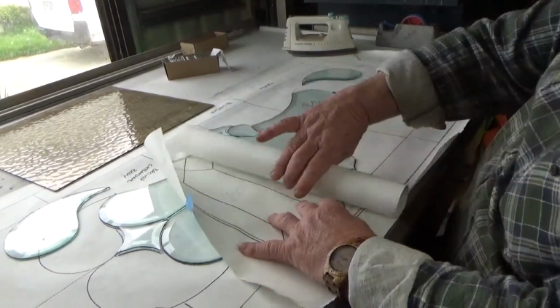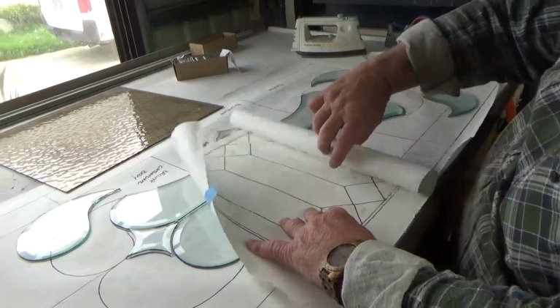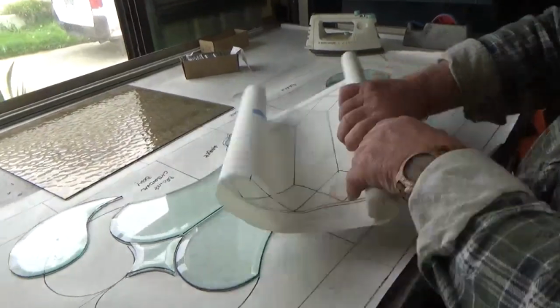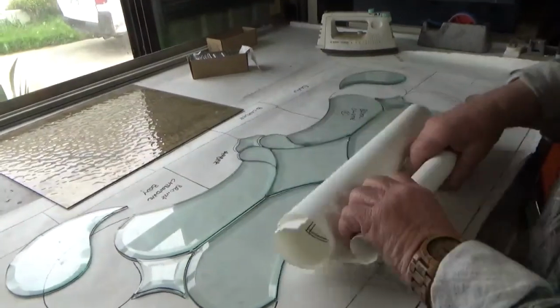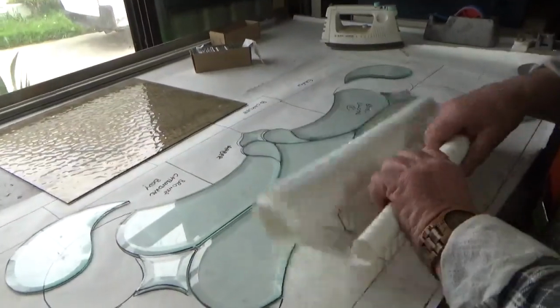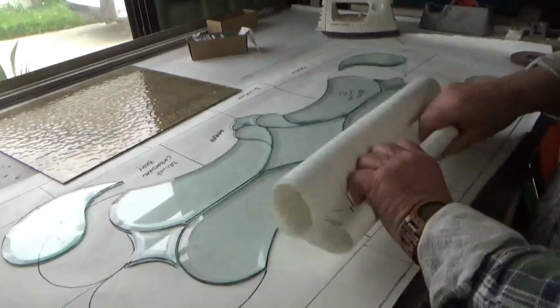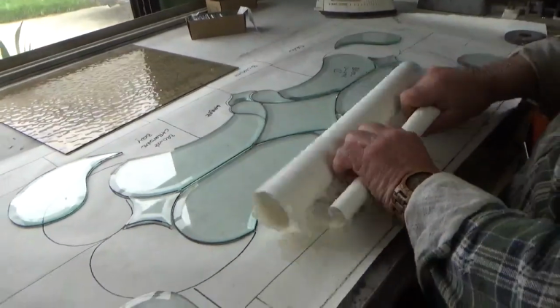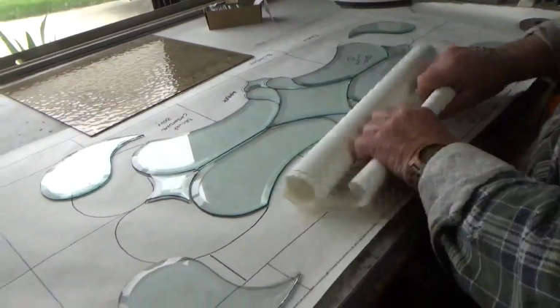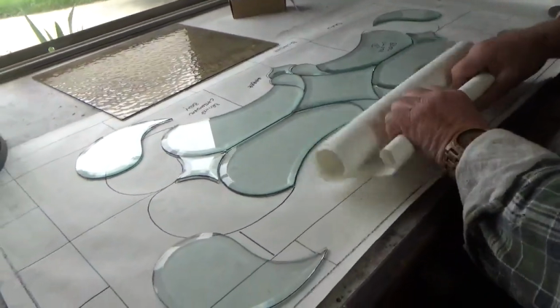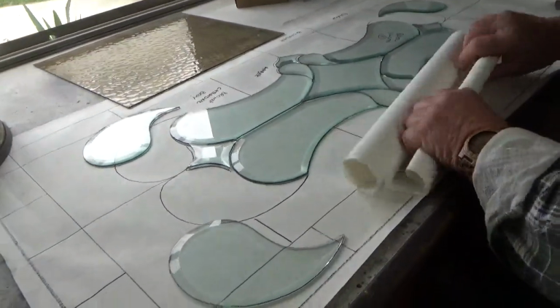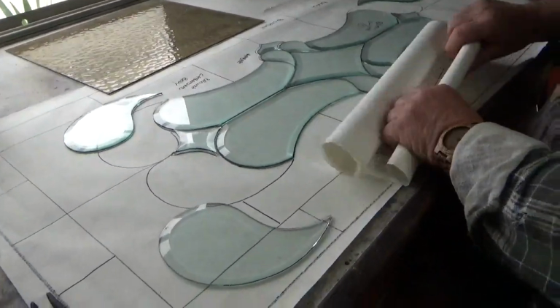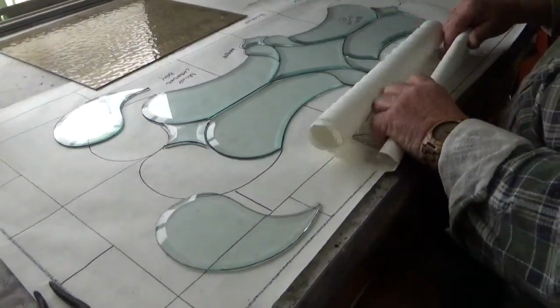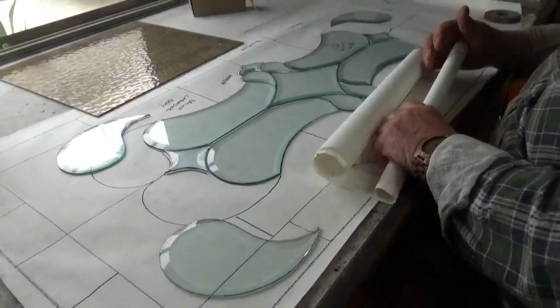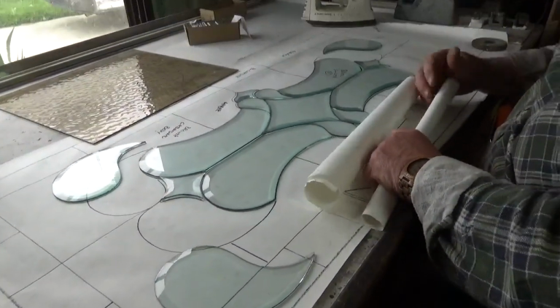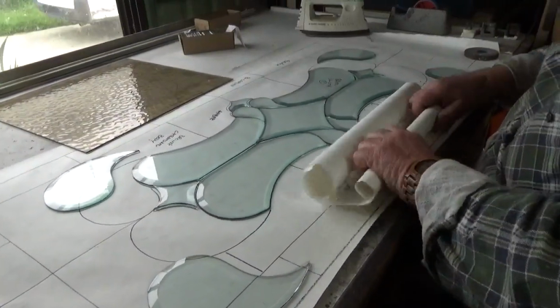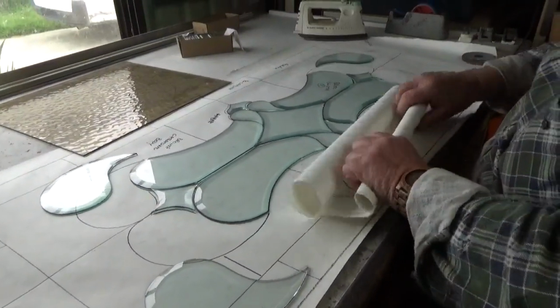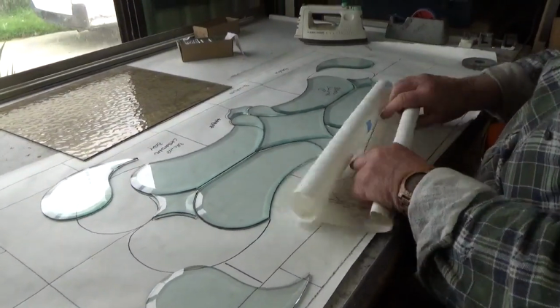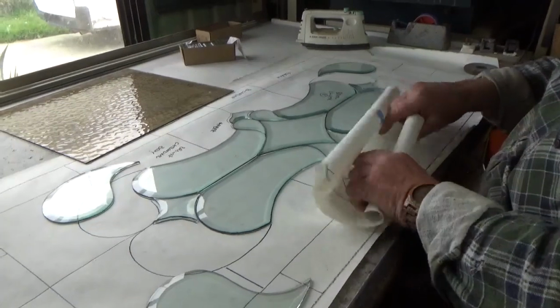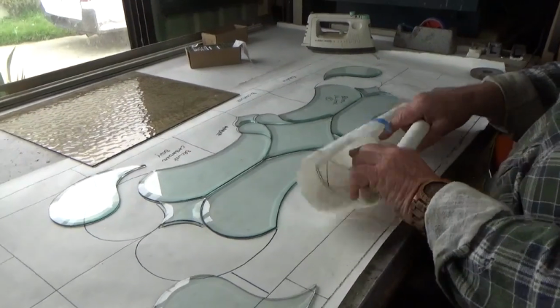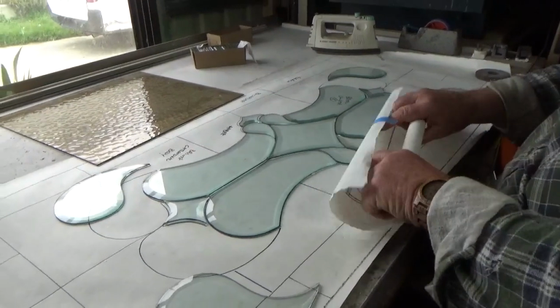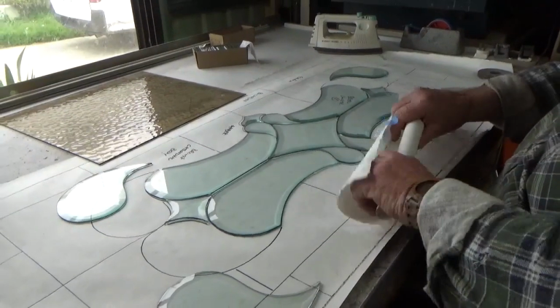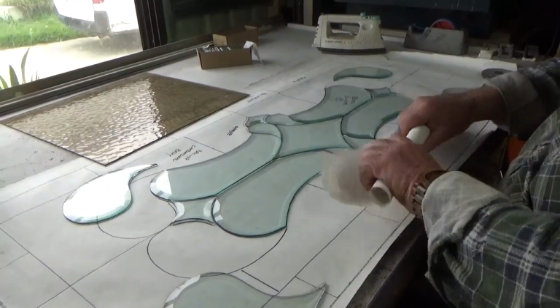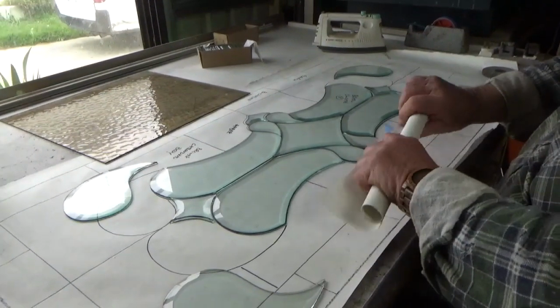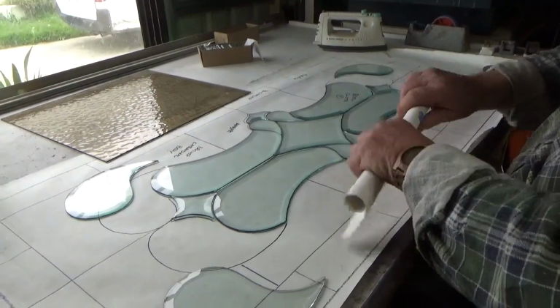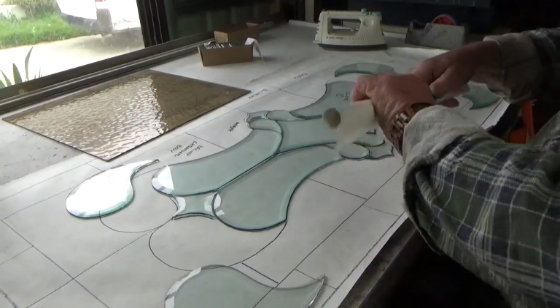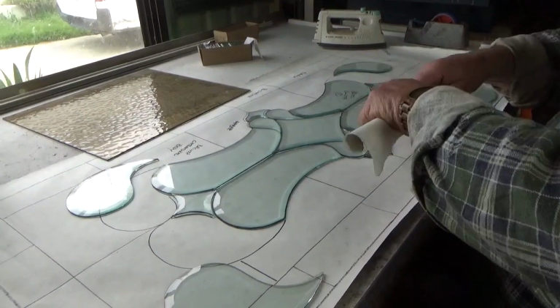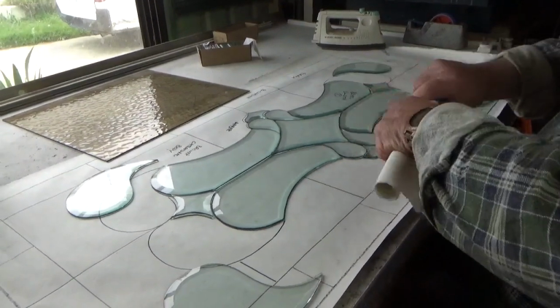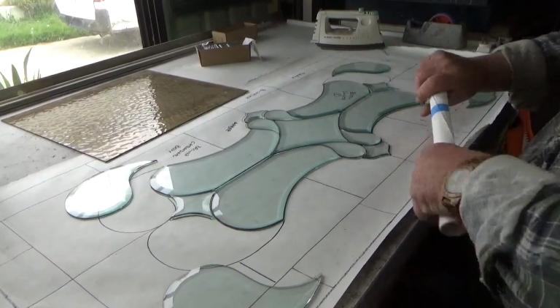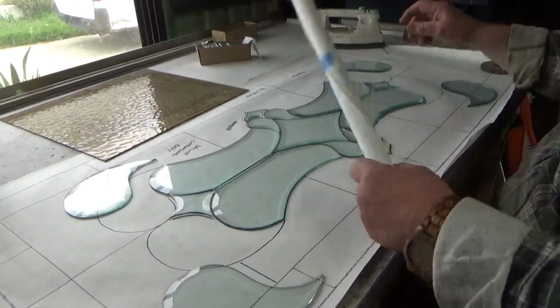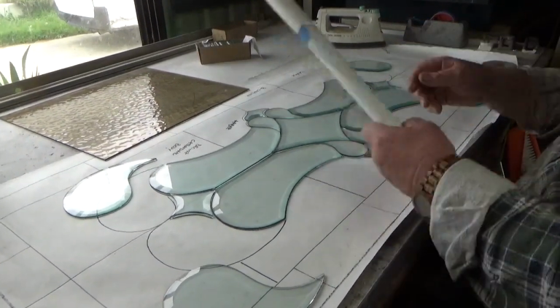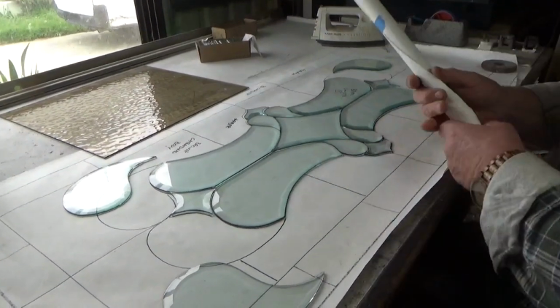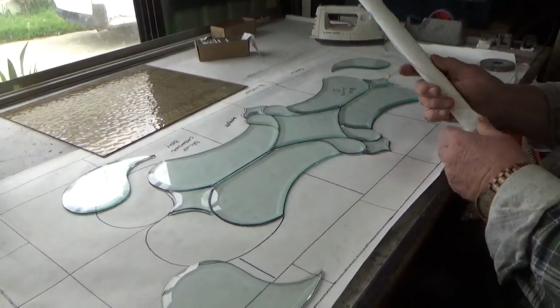Well done. Well done. Well done - and remember, your window will only be as good as your artwork.